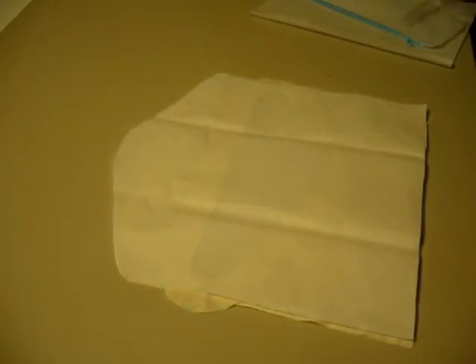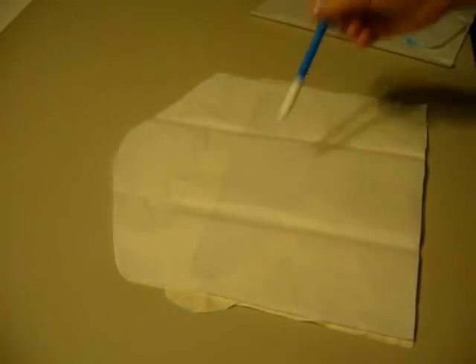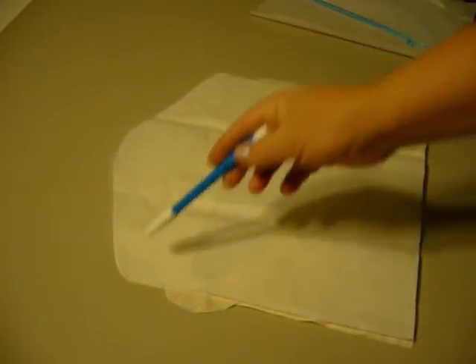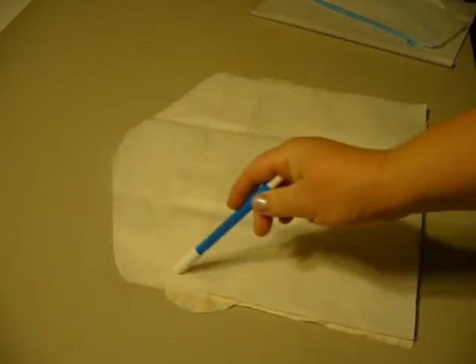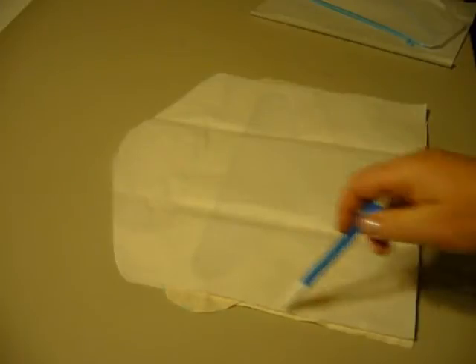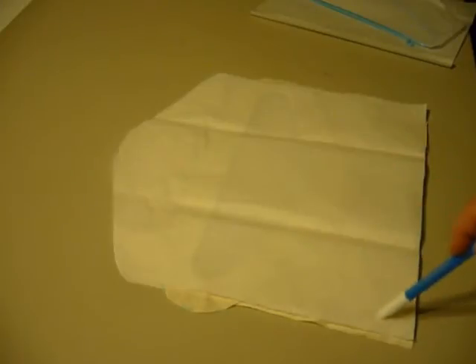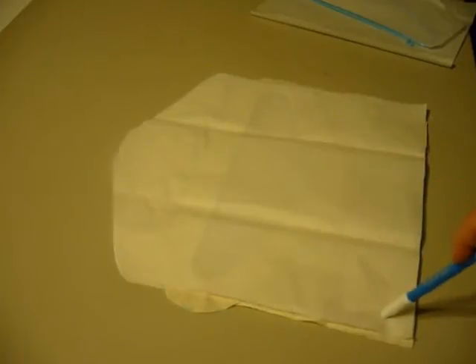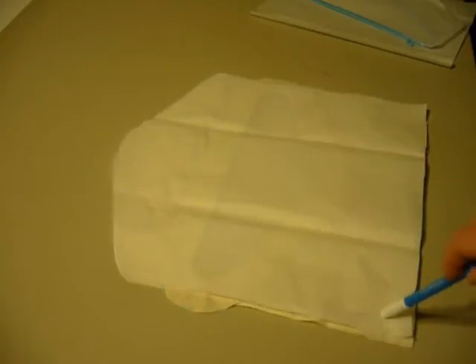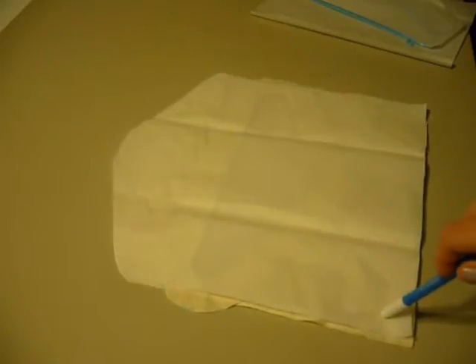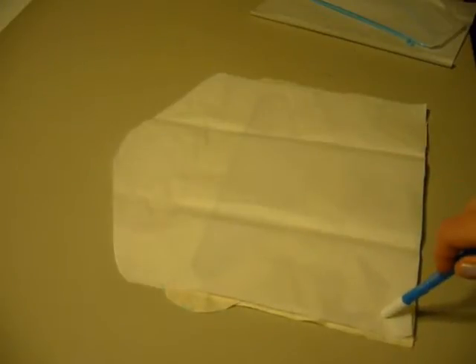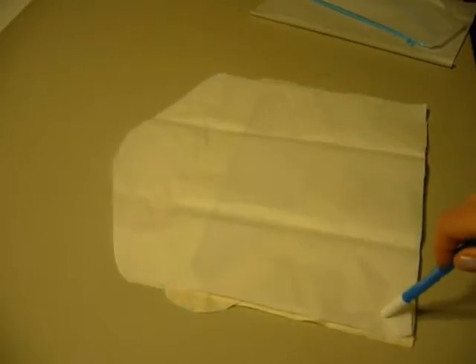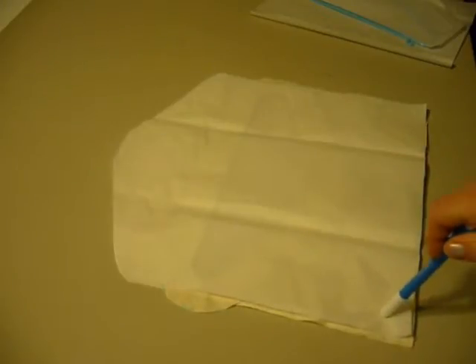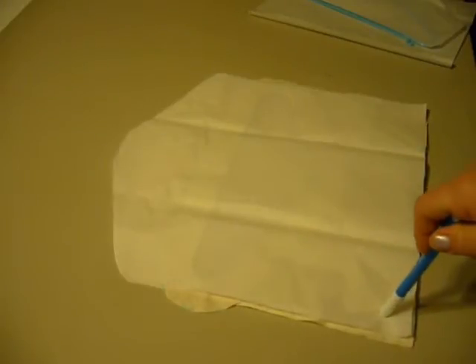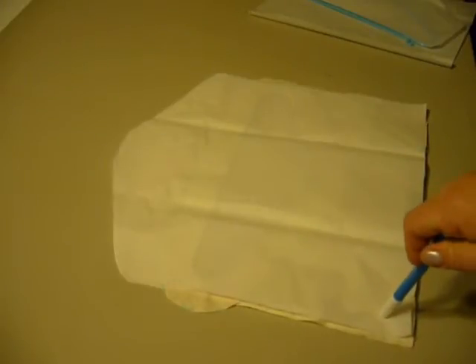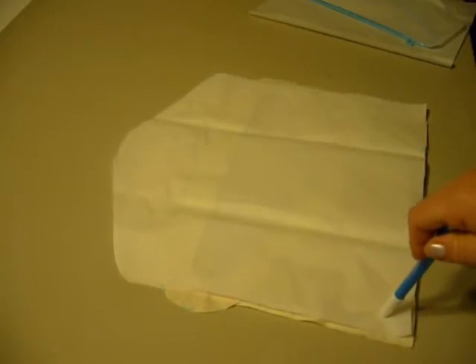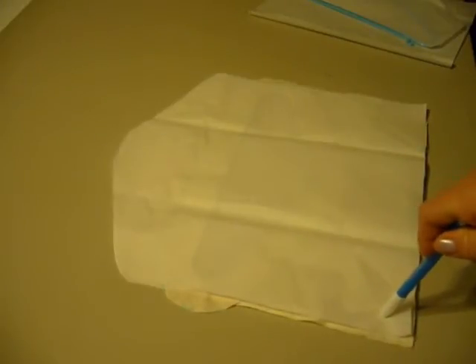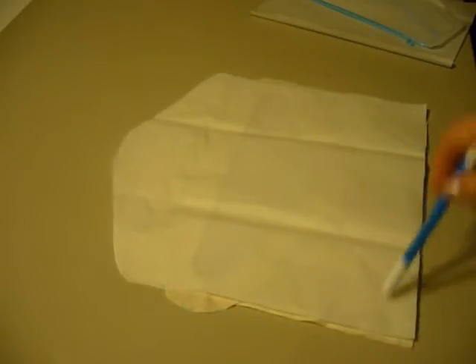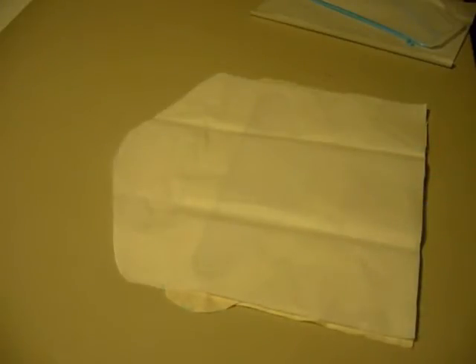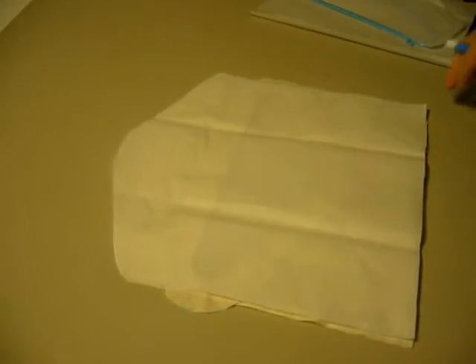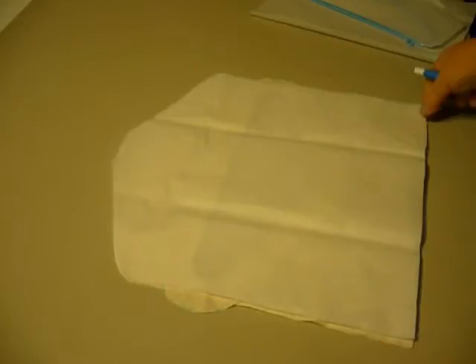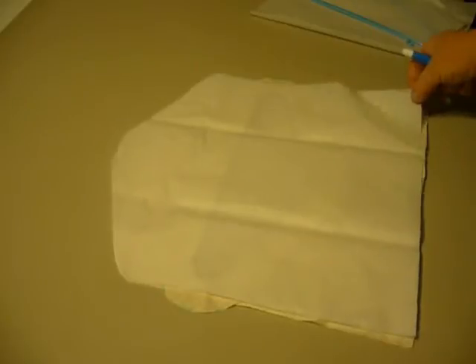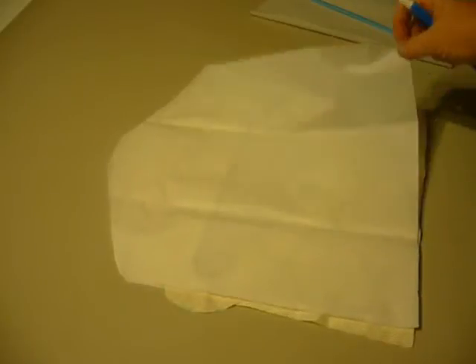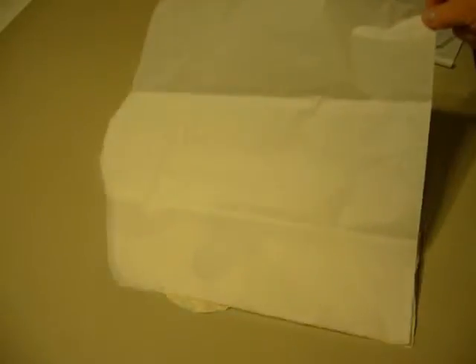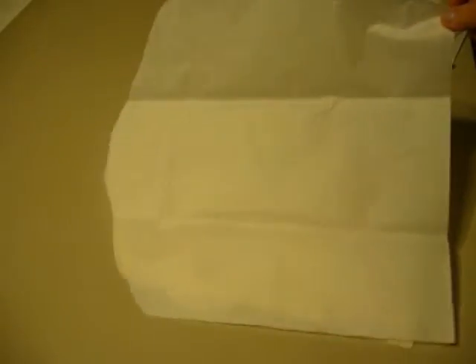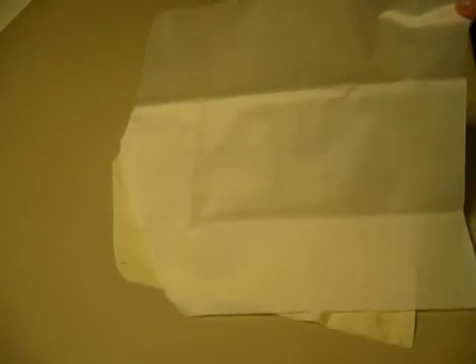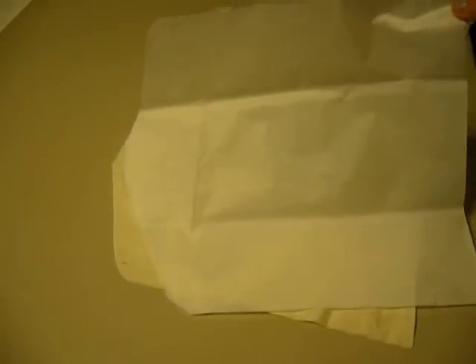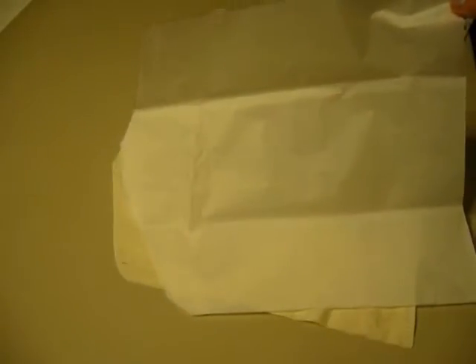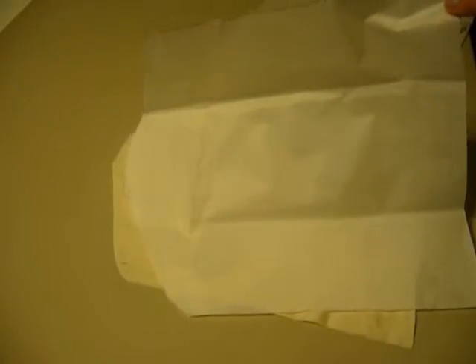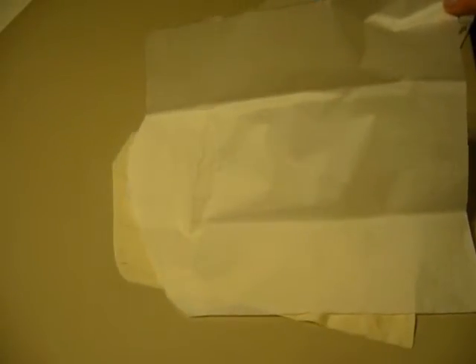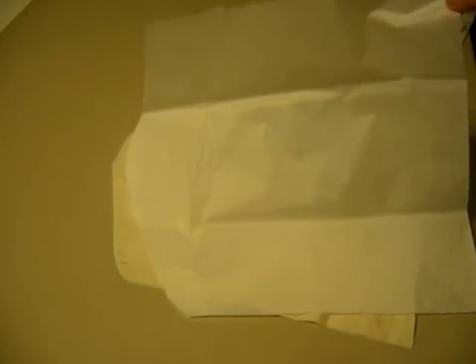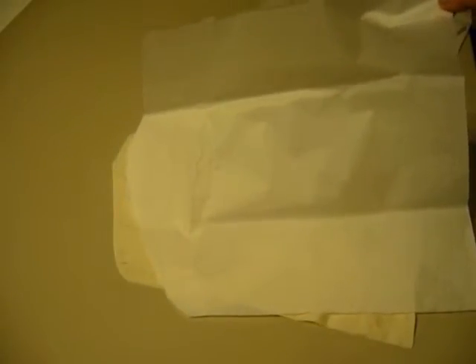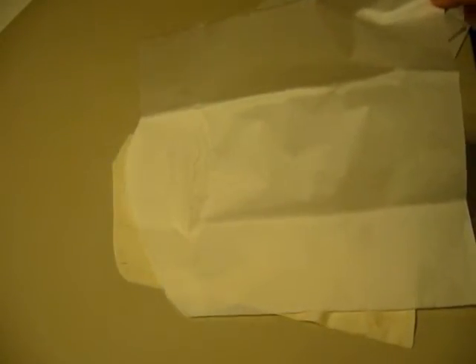Then I came down and extended the length that I wanted — you can make this as long as you want — and that became my basic pattern, and I cut two pieces of this.